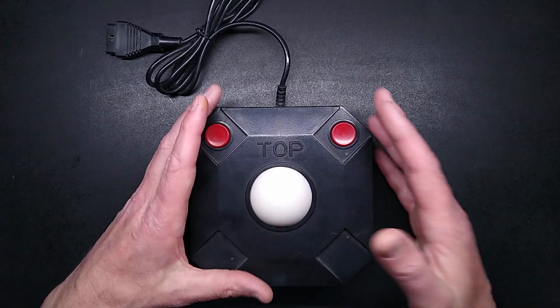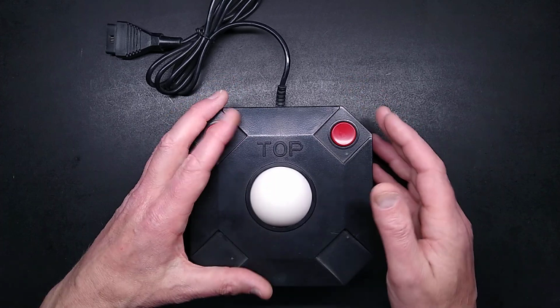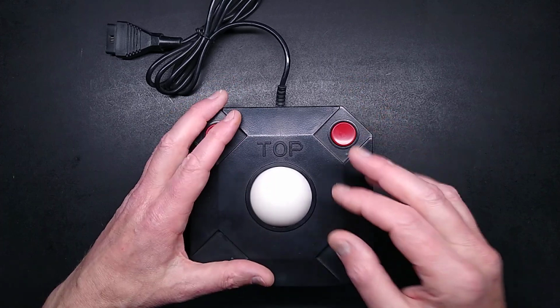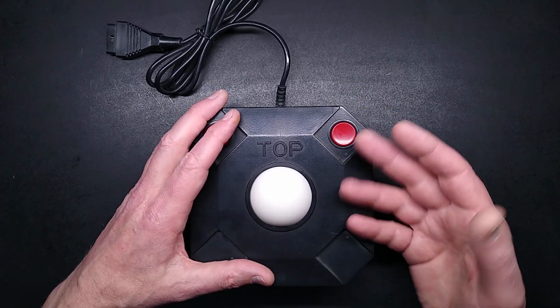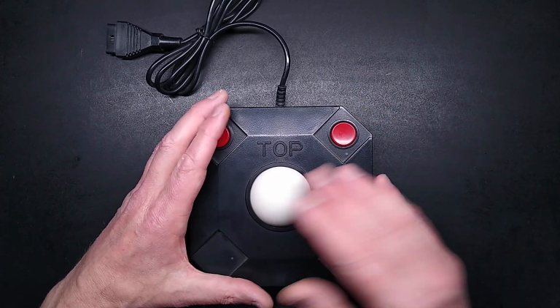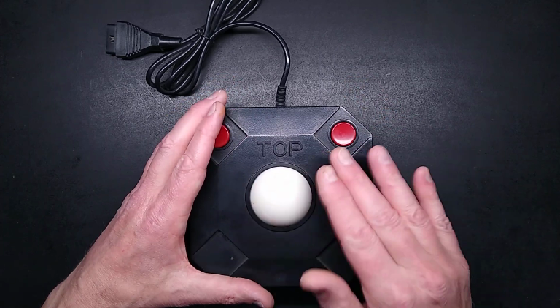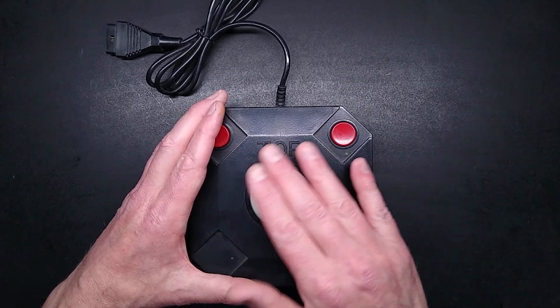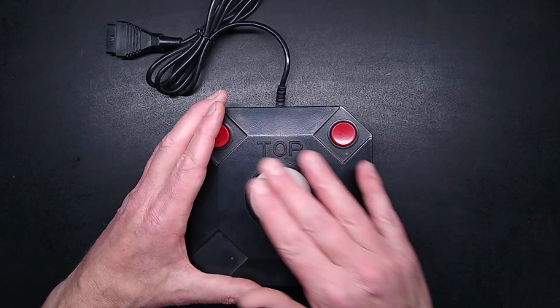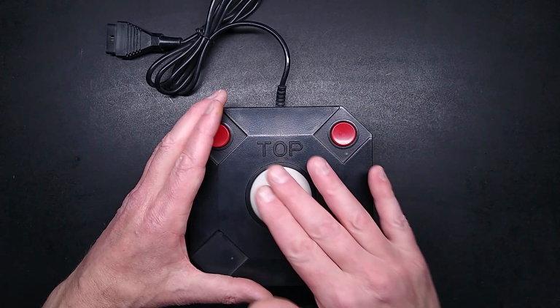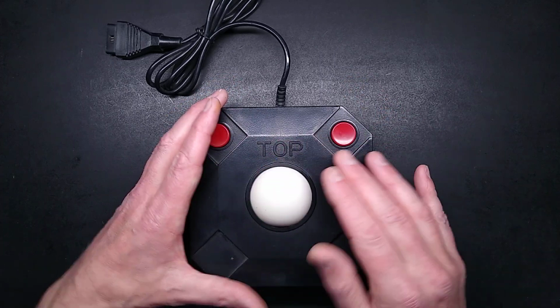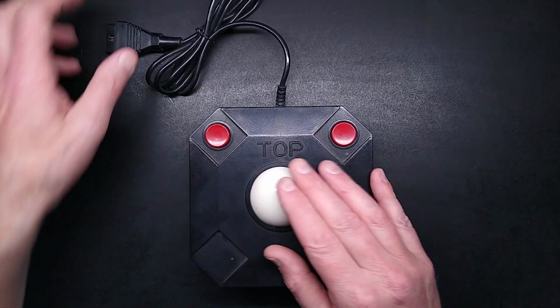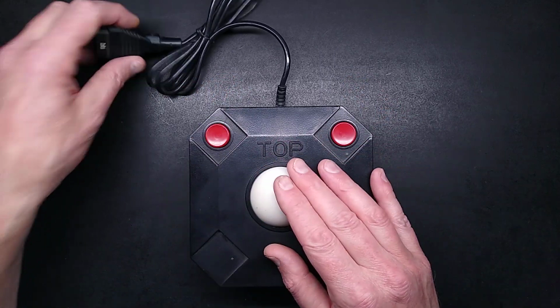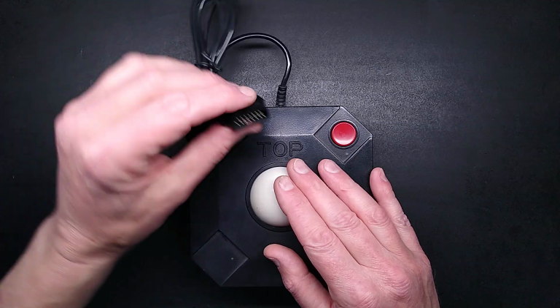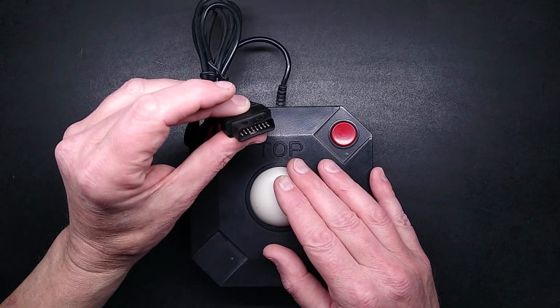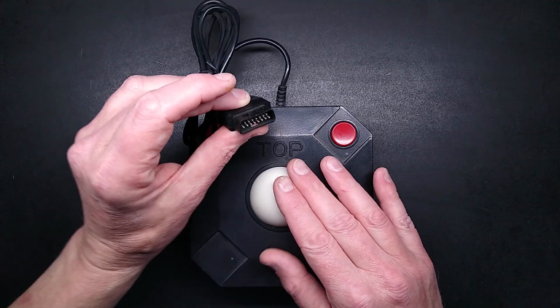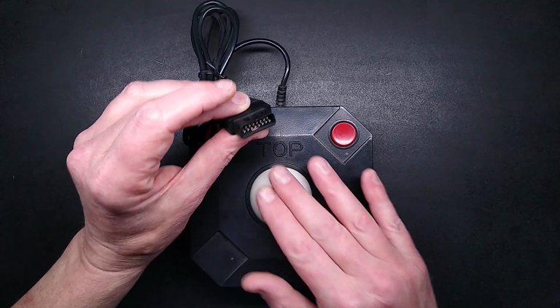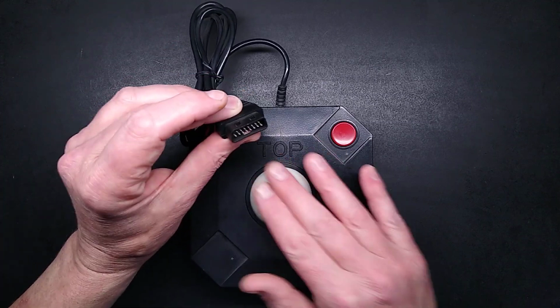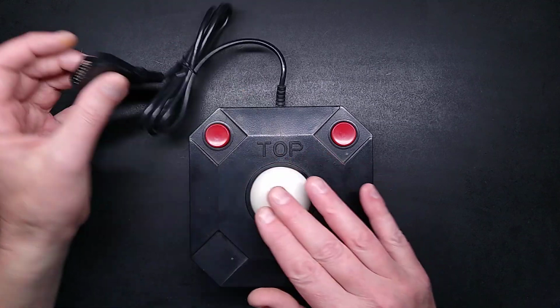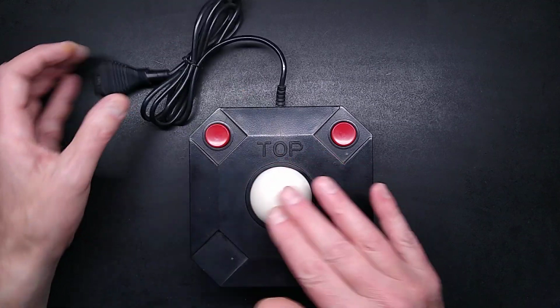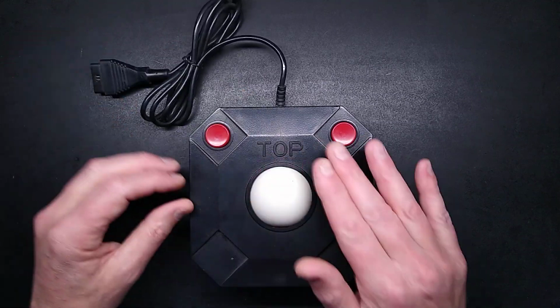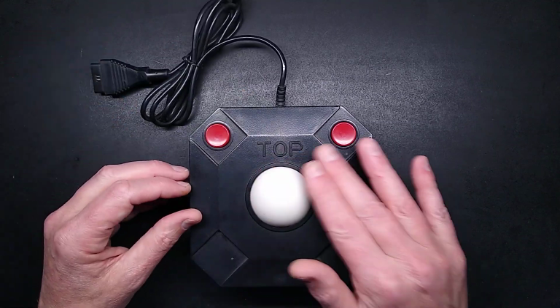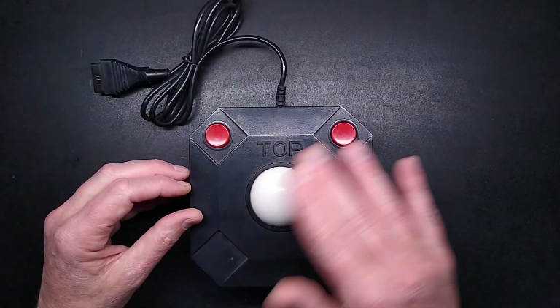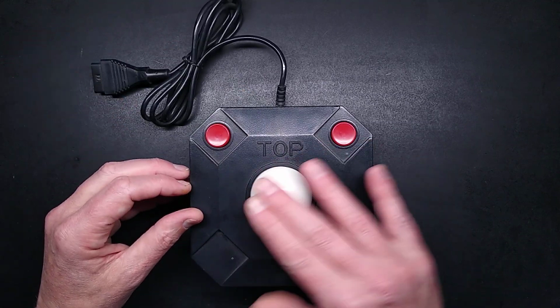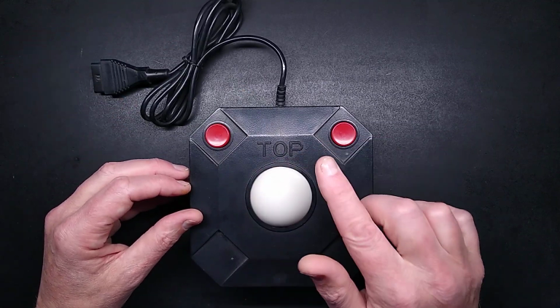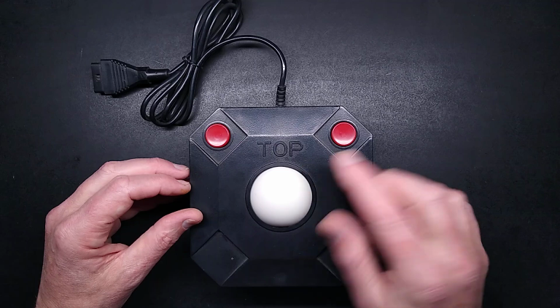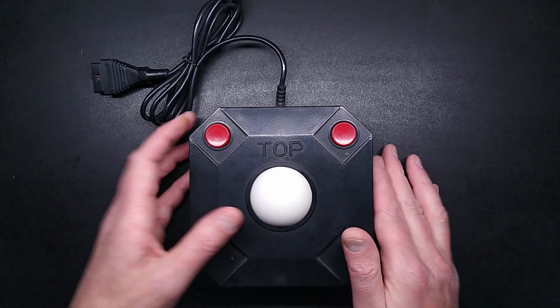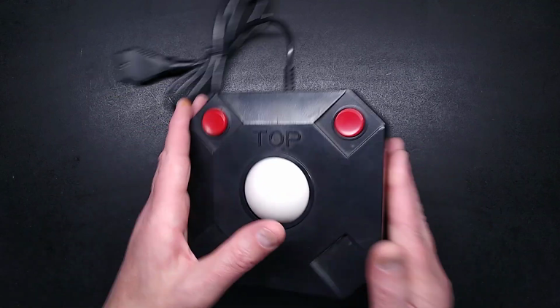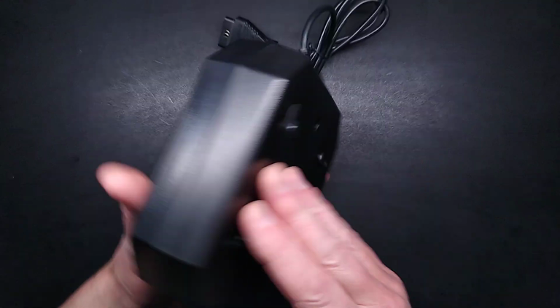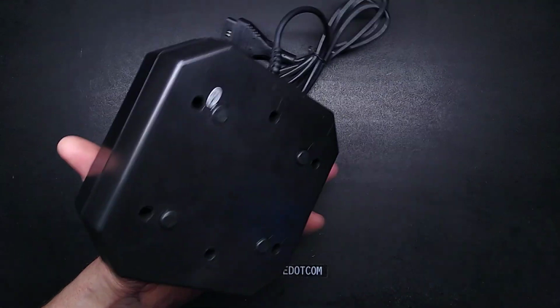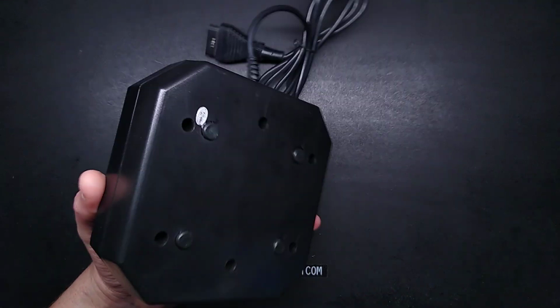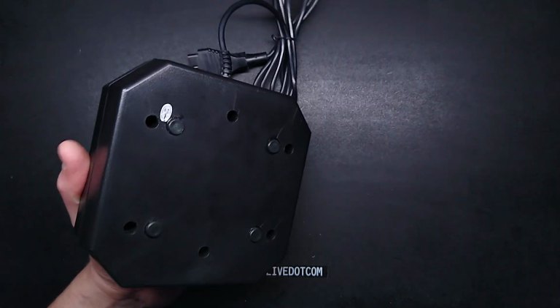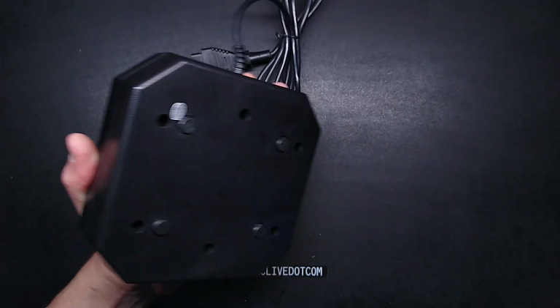Trackballs were quite expensive for computers at that time. This was an attempt to use the standard analog interface with a trackball, and it does so in a very interesting way. Let me open this up and show you what's inside.